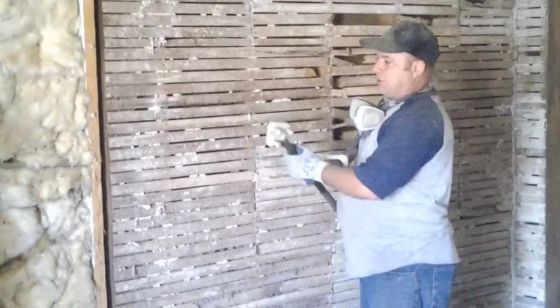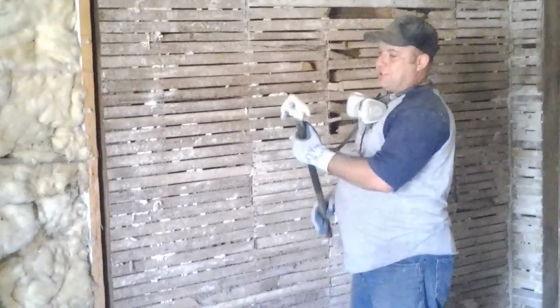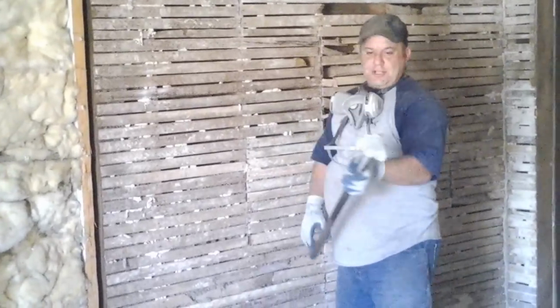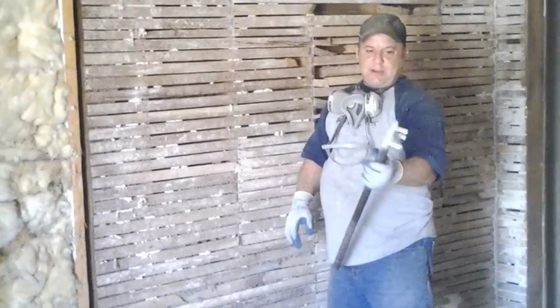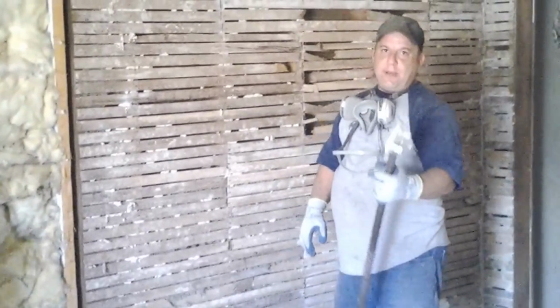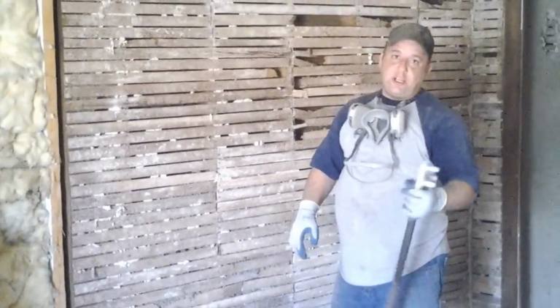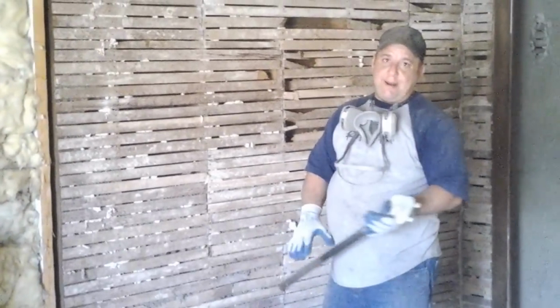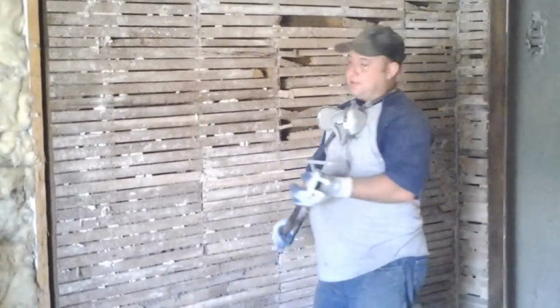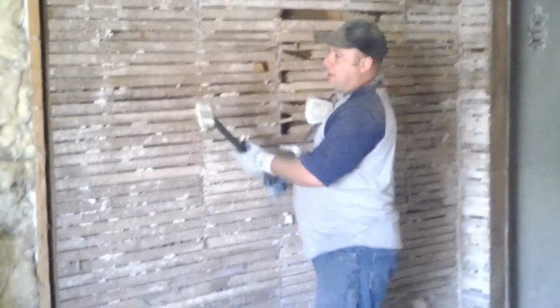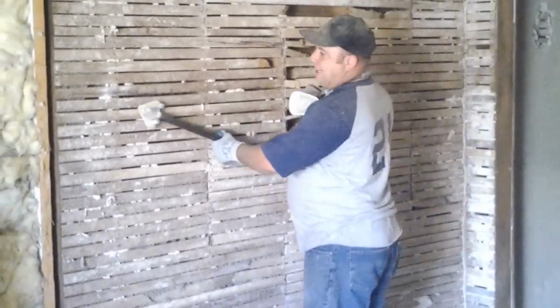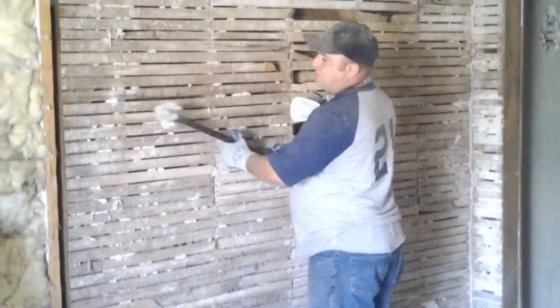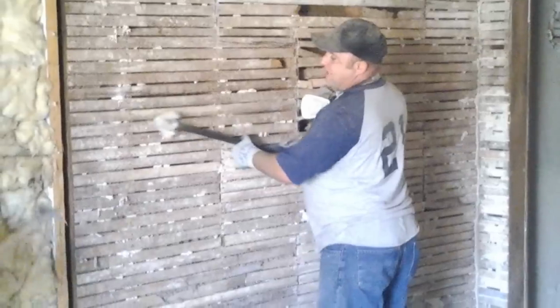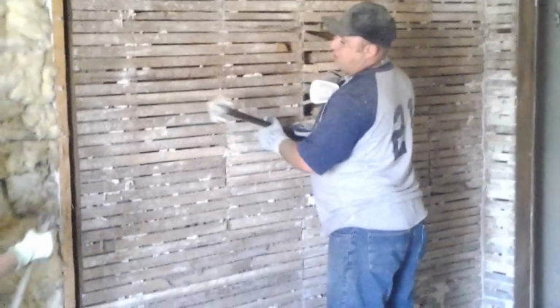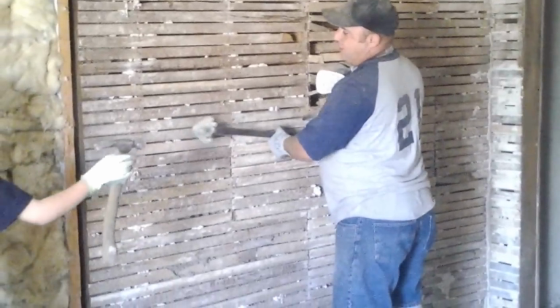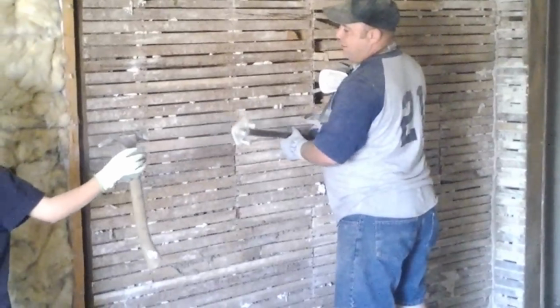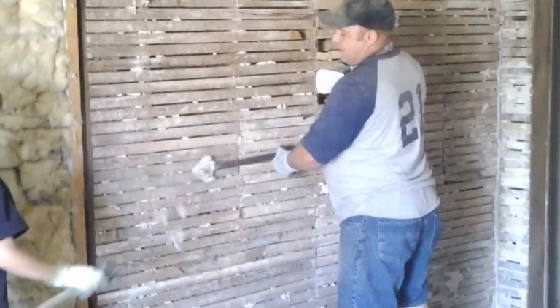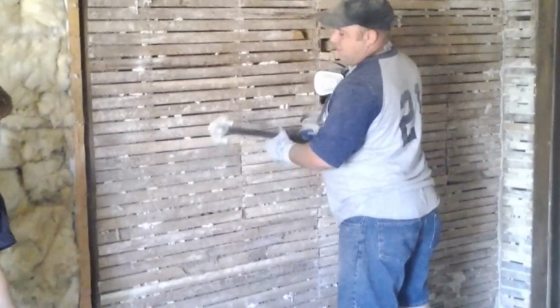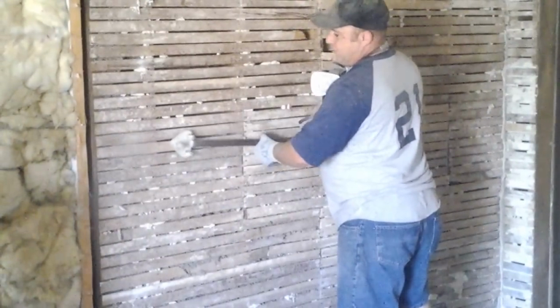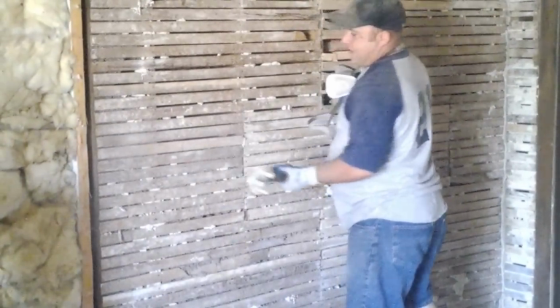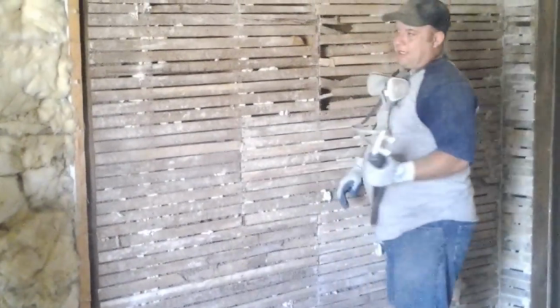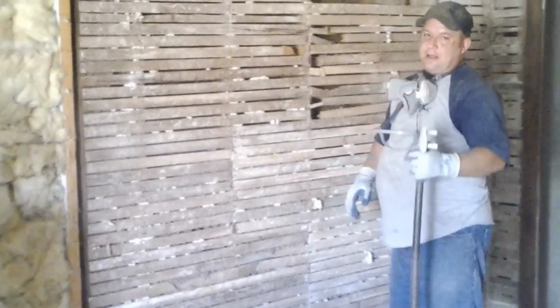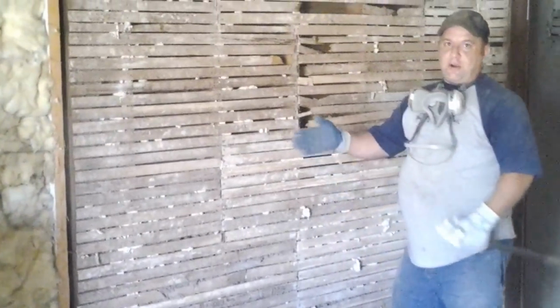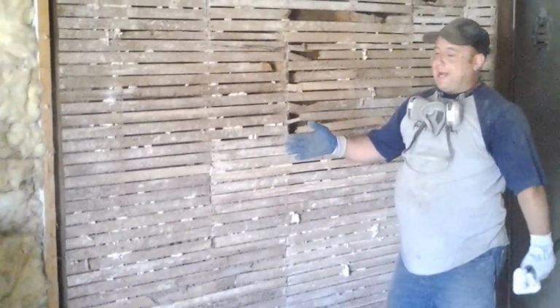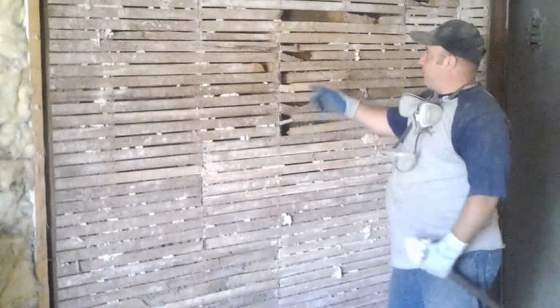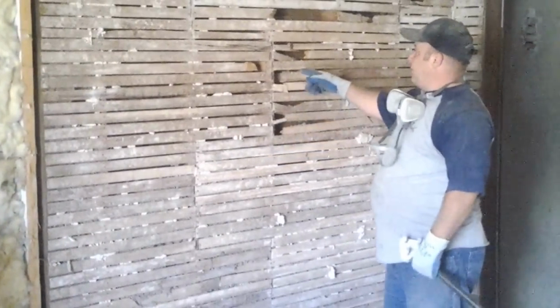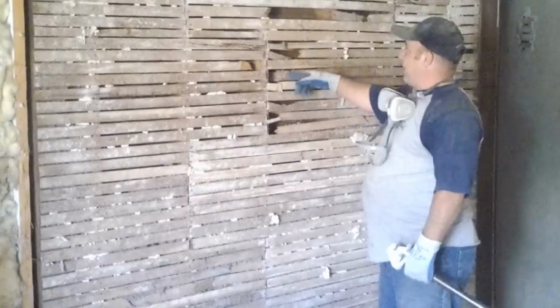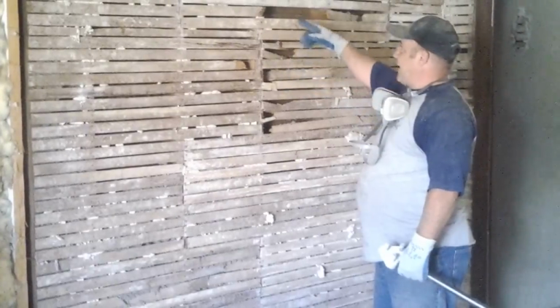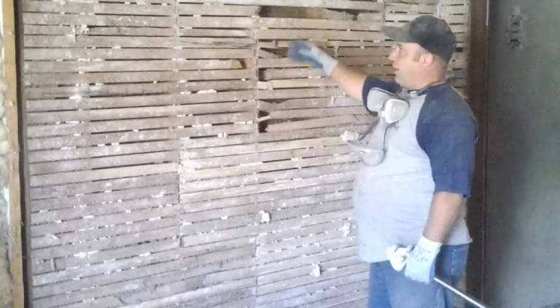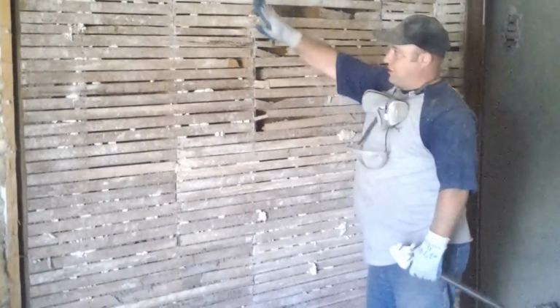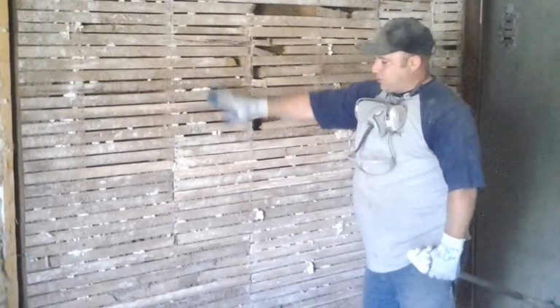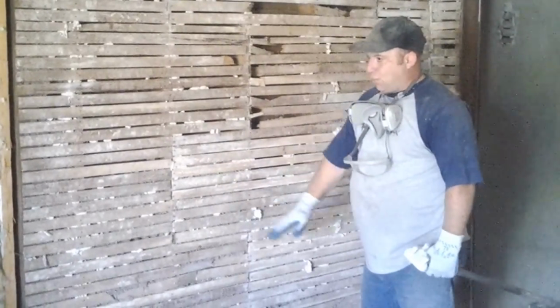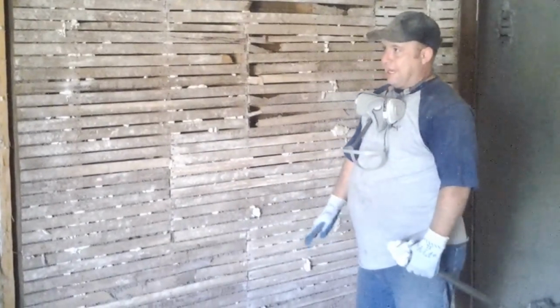What you do is take — this is my rebar bender, but you could use a hammer, it doesn't matter. You take and use the flattest part to spread the weight evenly across the plaster, so you don't break out boards as often. You can see that most of these boards are intact.